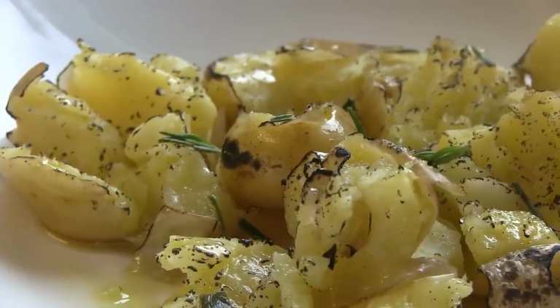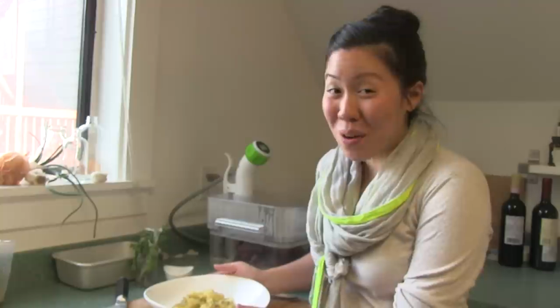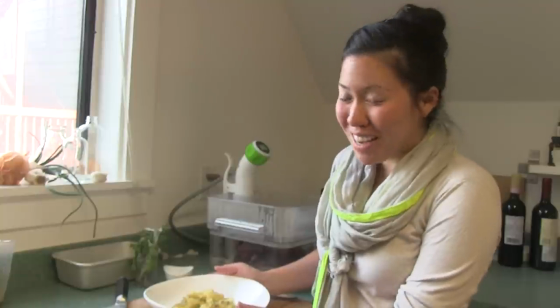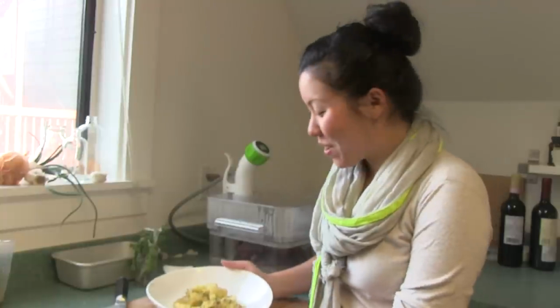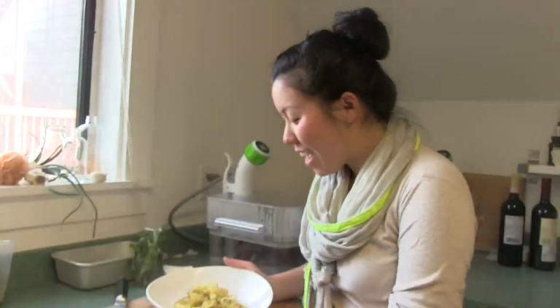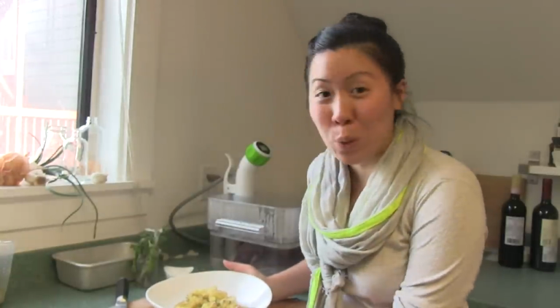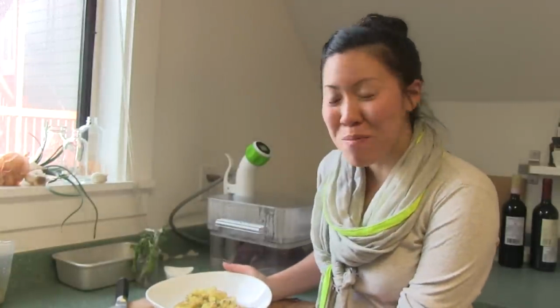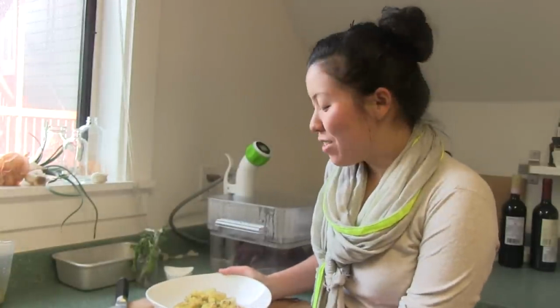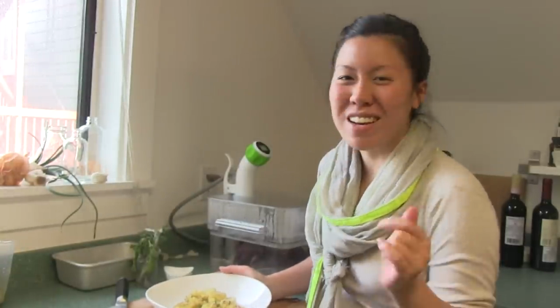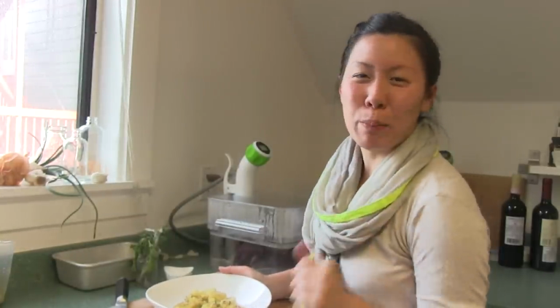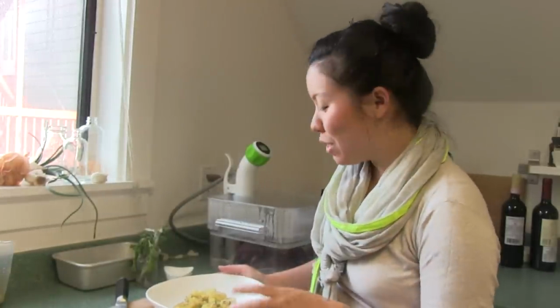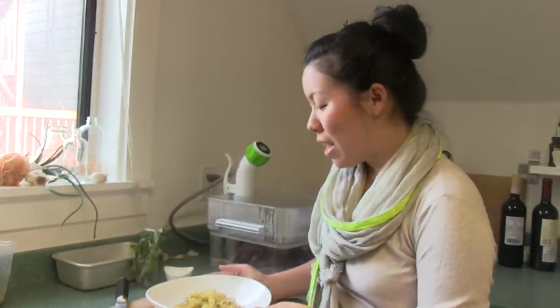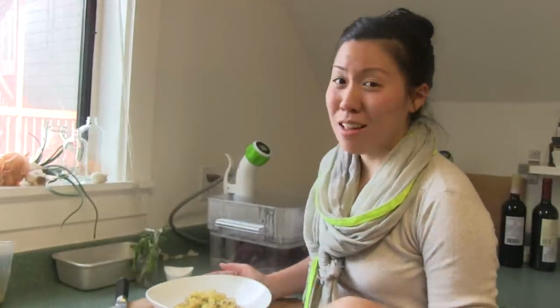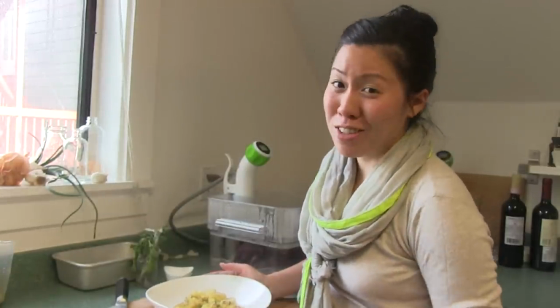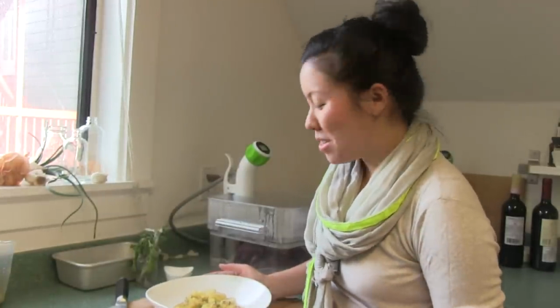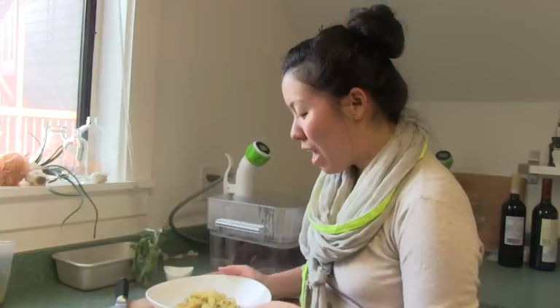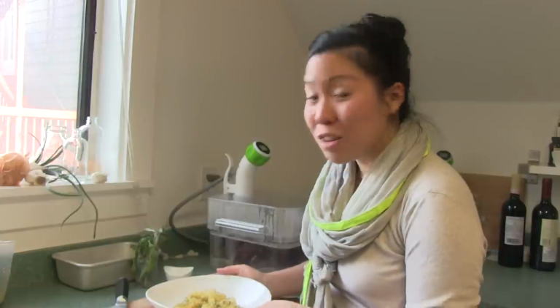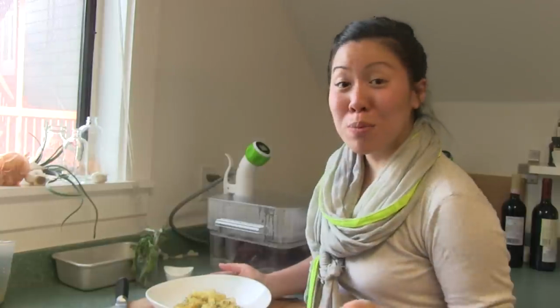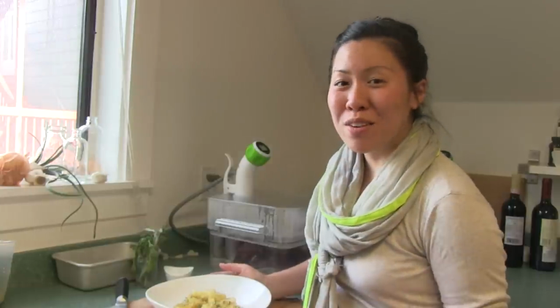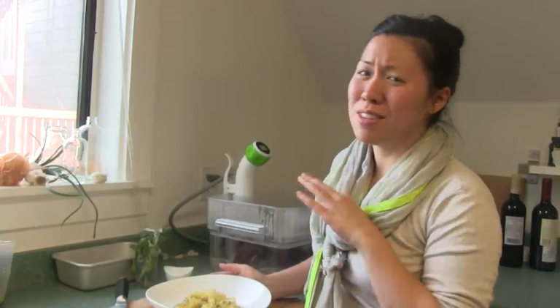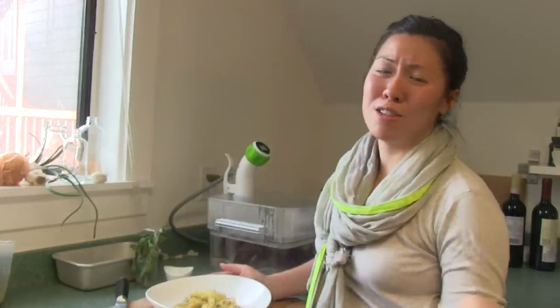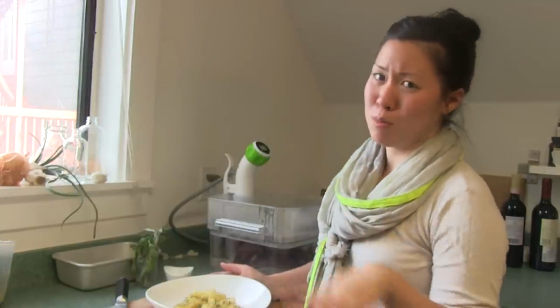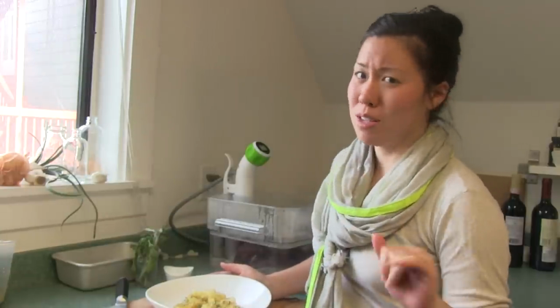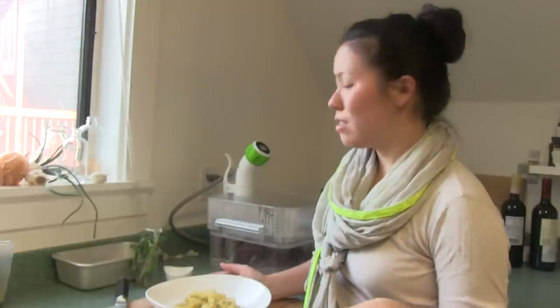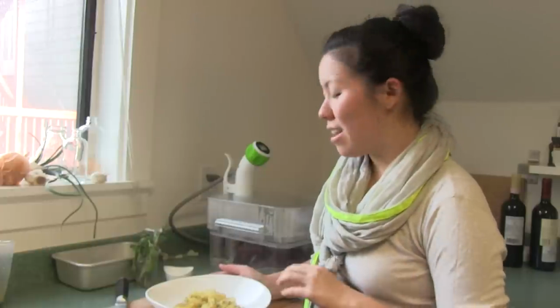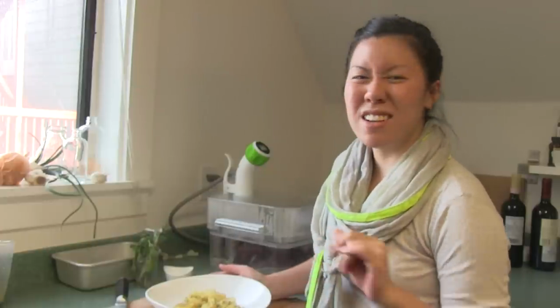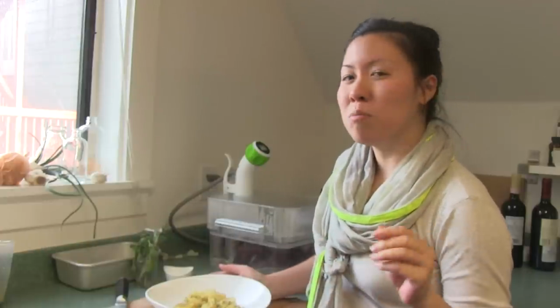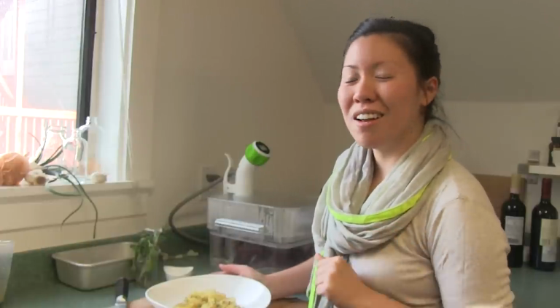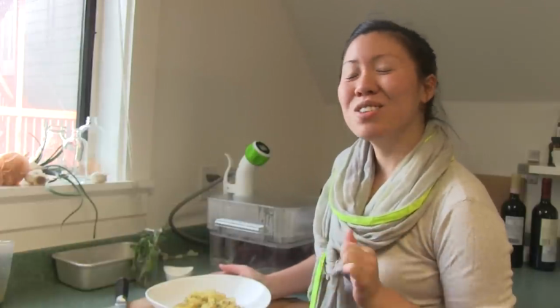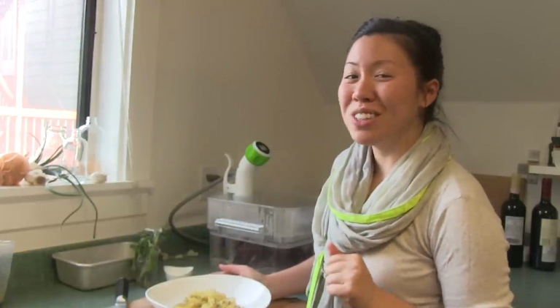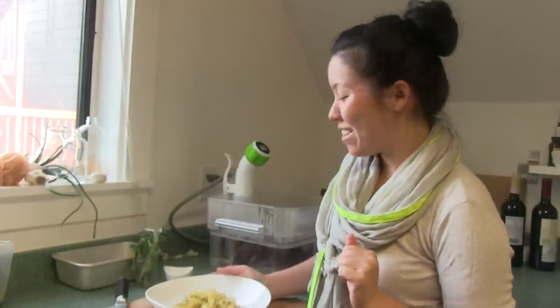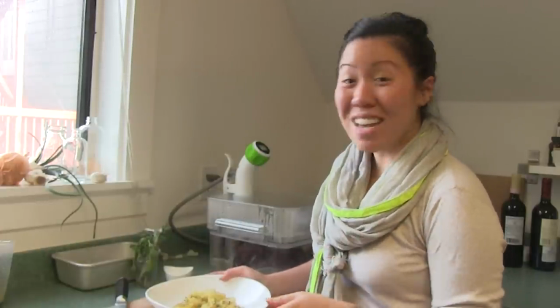Our potatoes are done. I torch them so they have that nice little burn to it, and it's a lot faster than roasting. Also, sous vide potatoes have this nice smooth consistency and it doesn't feel mealy at all, so it's really, really good — enjoy!